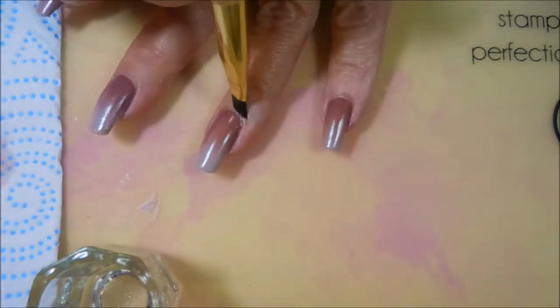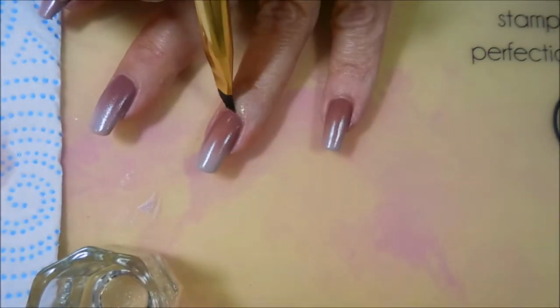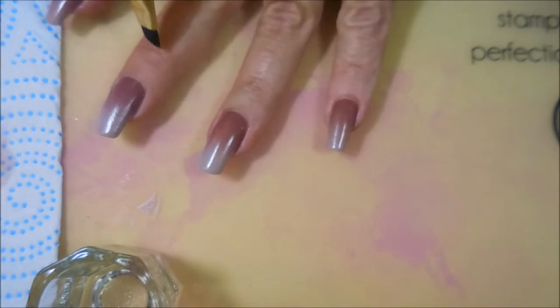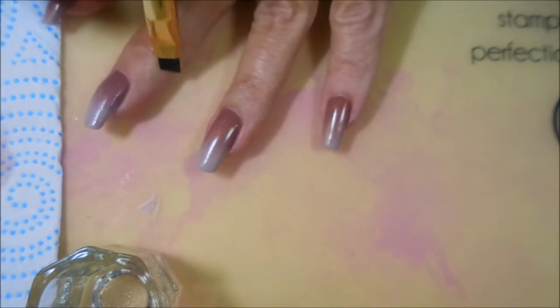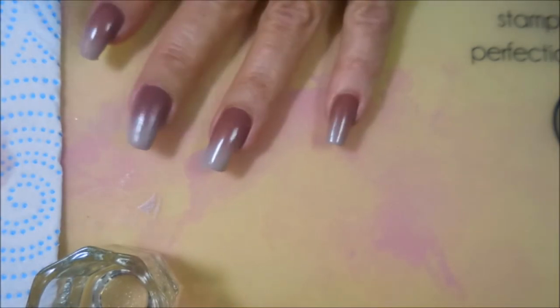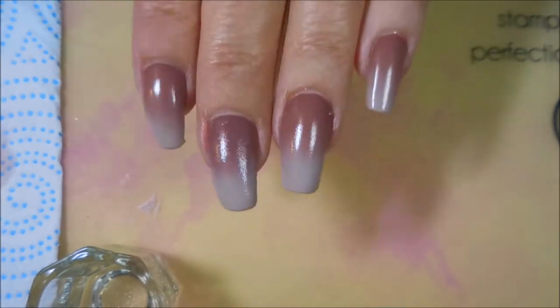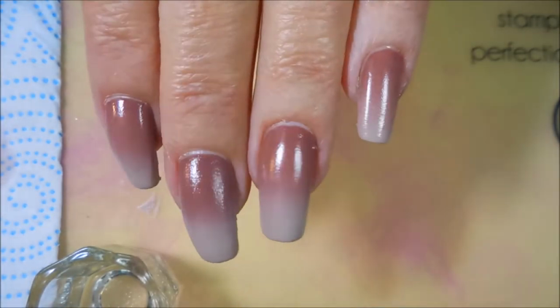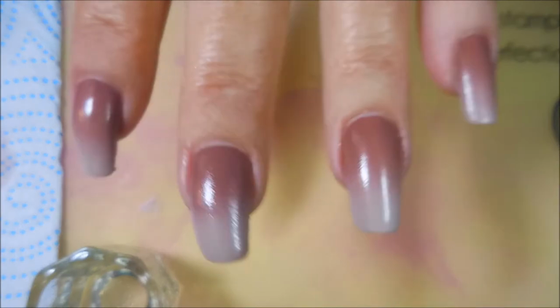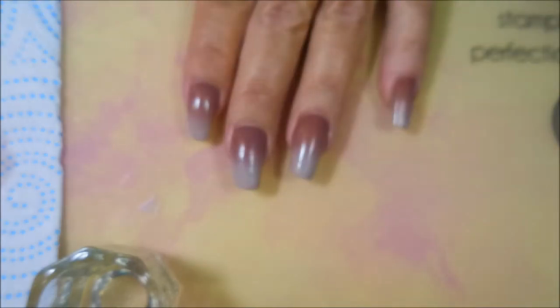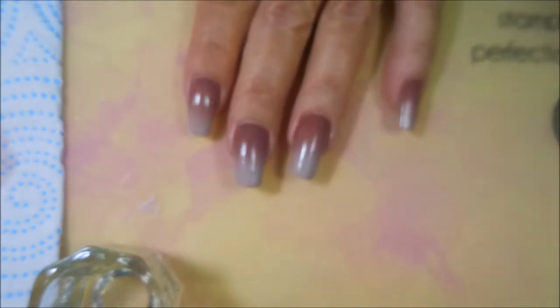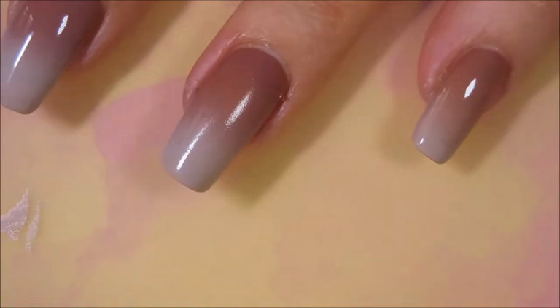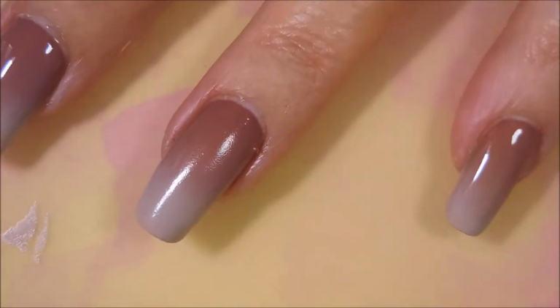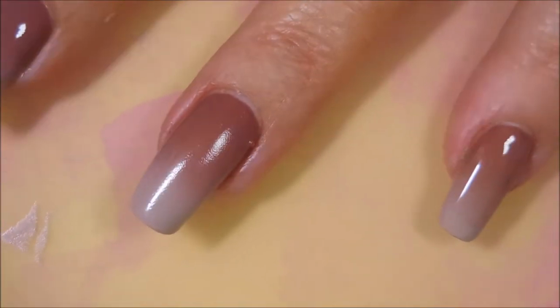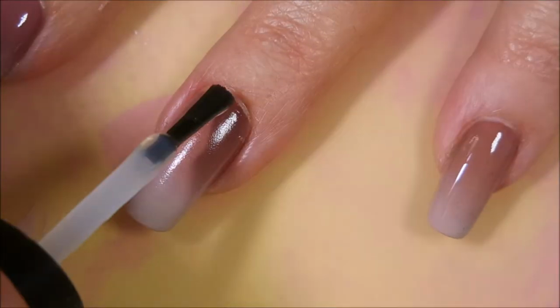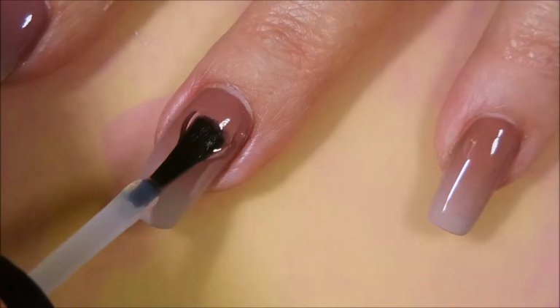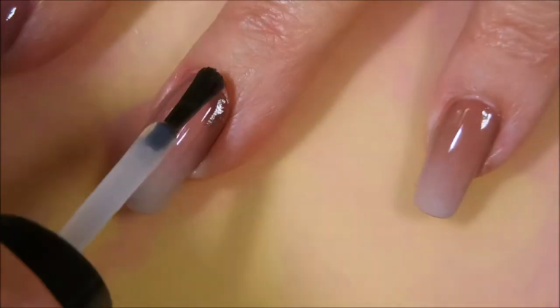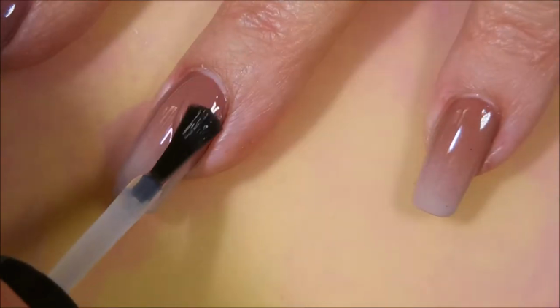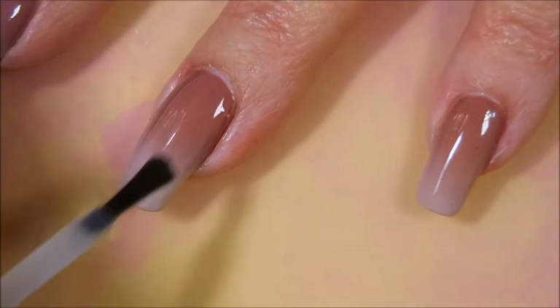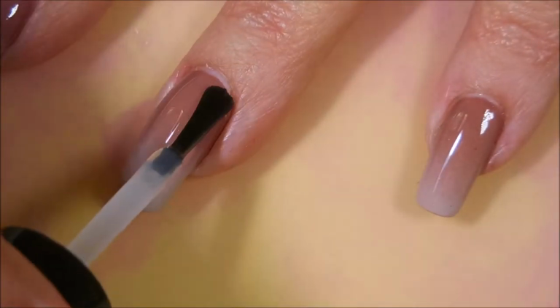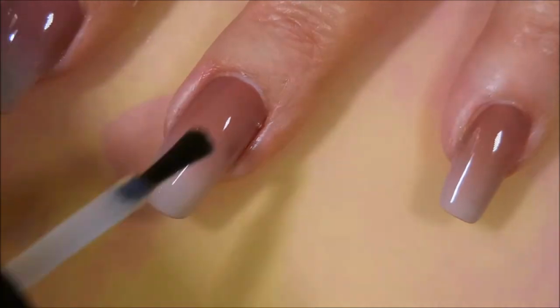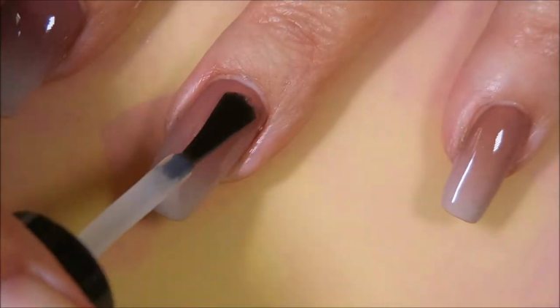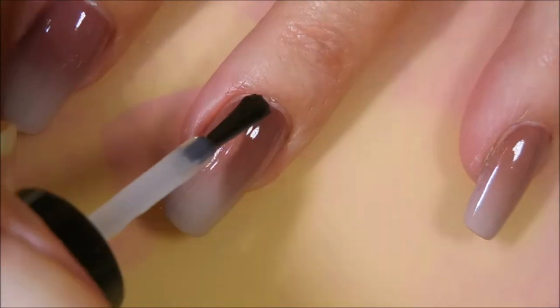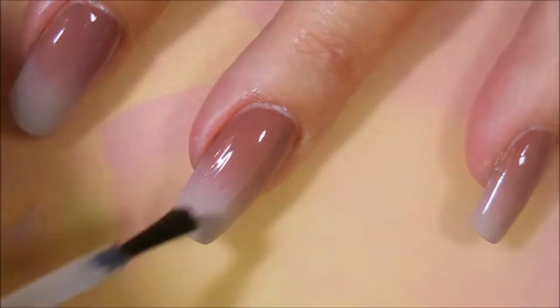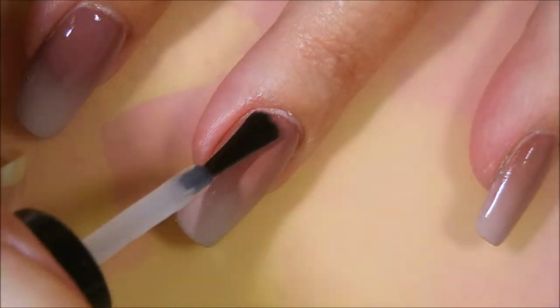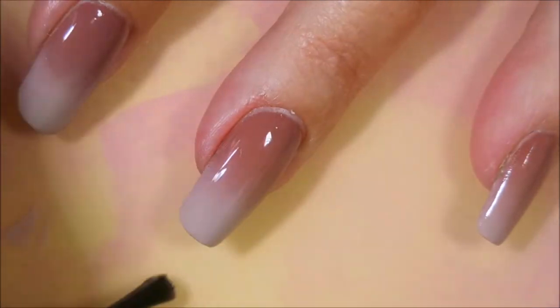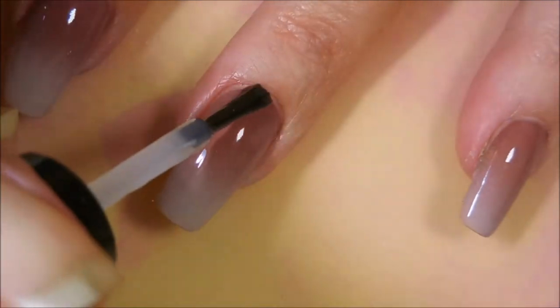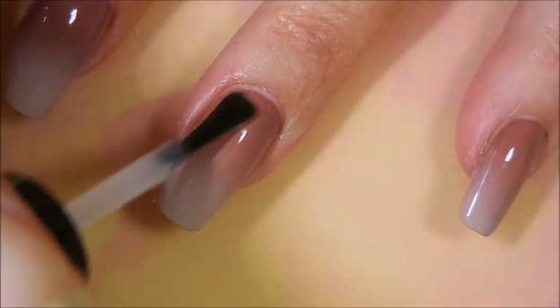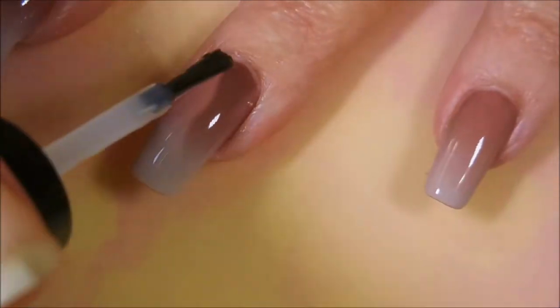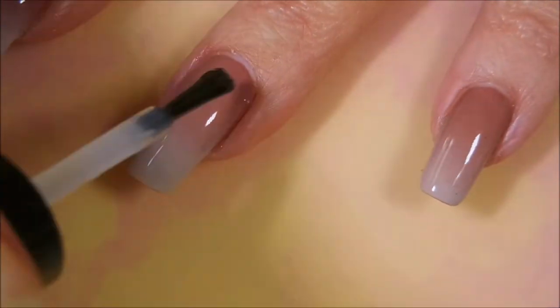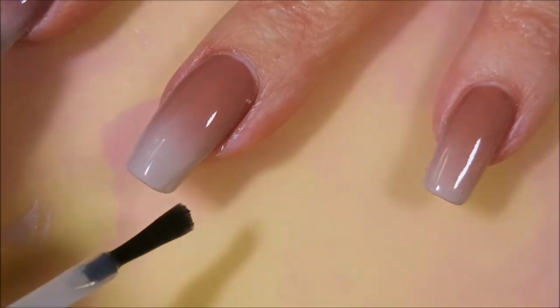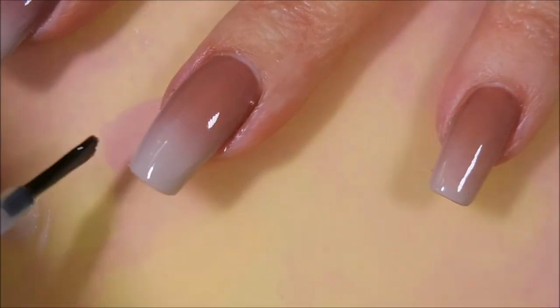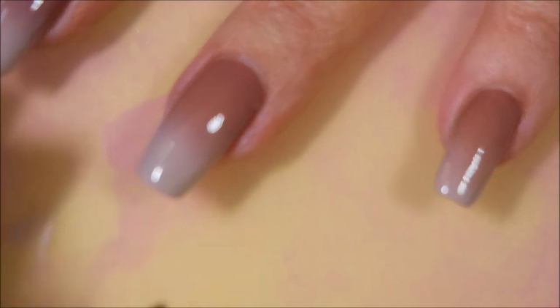Look how good that gradient turned out — I was really, really happy with it. Wait until you see what the glossy top coat does for it. Here we go. It just smooths it all out, makes it look just smooth as glass. Love it.